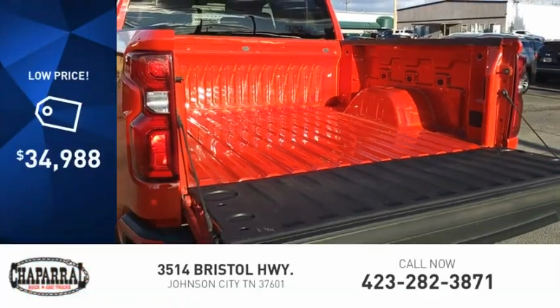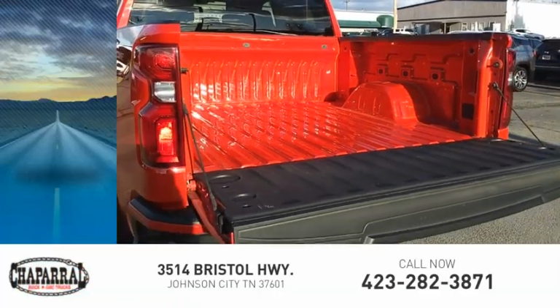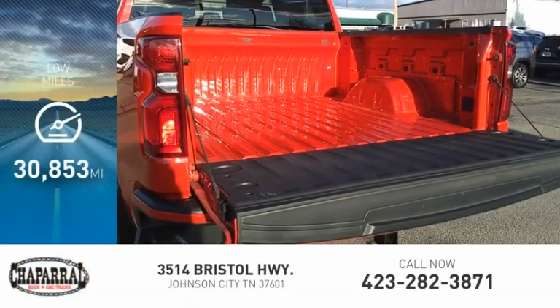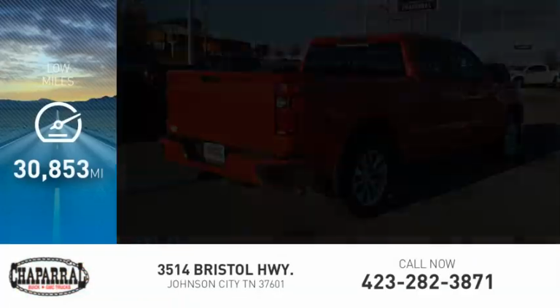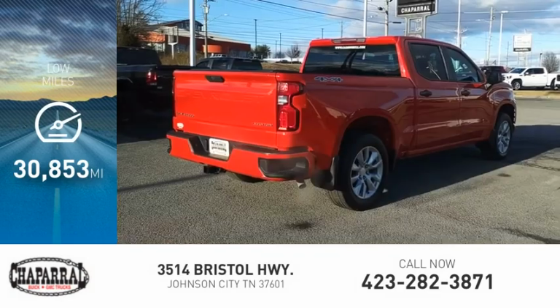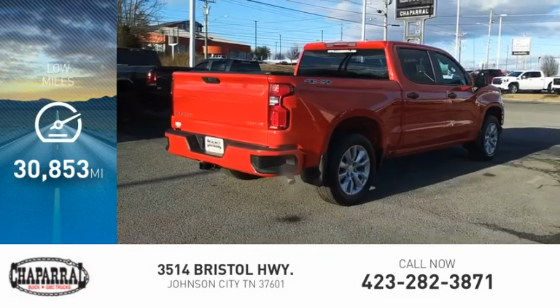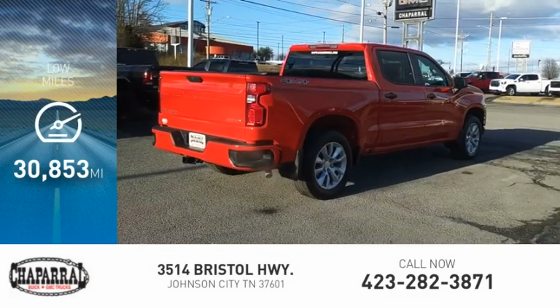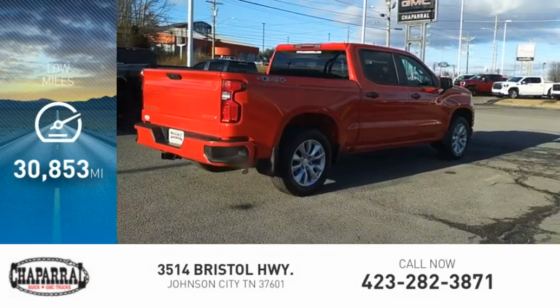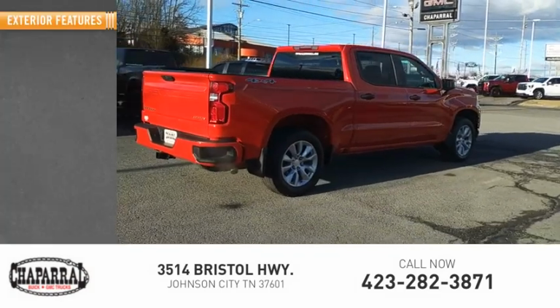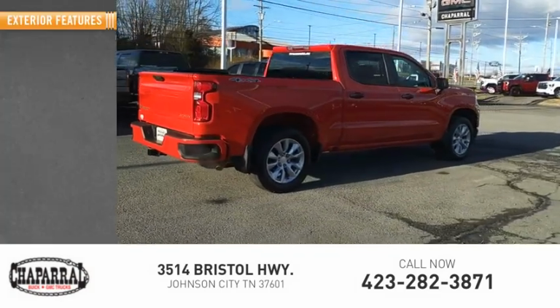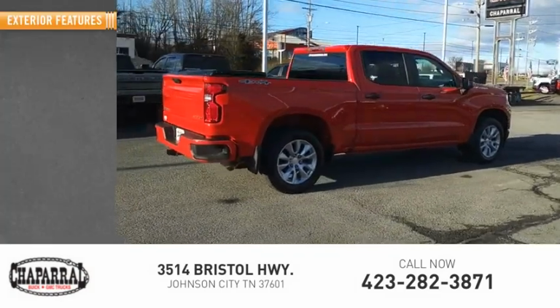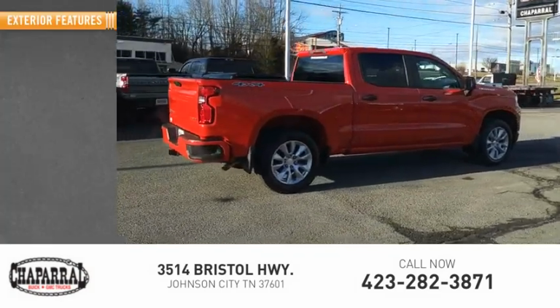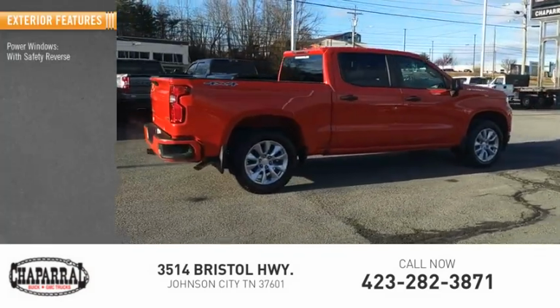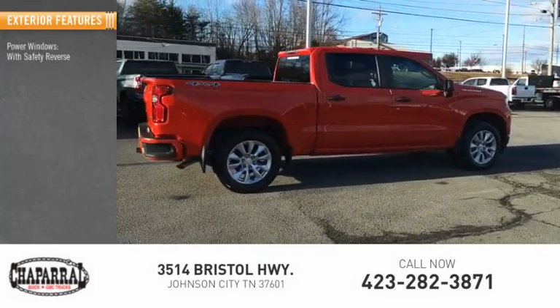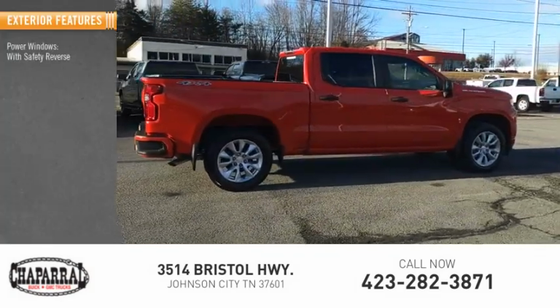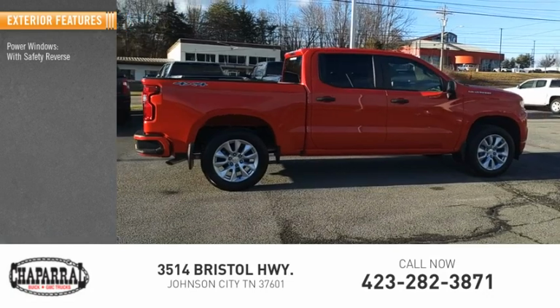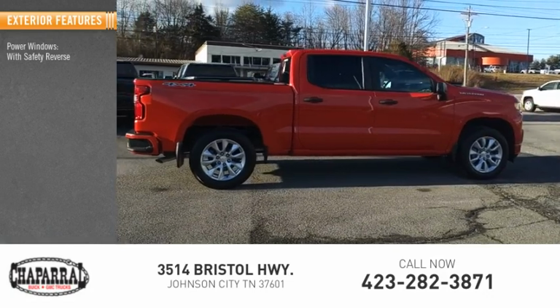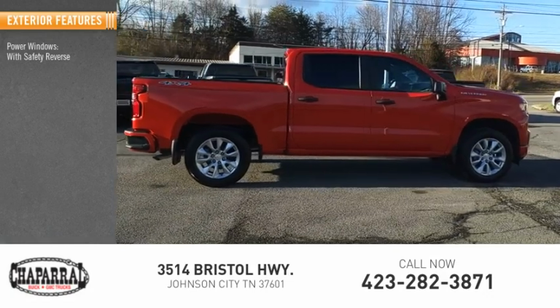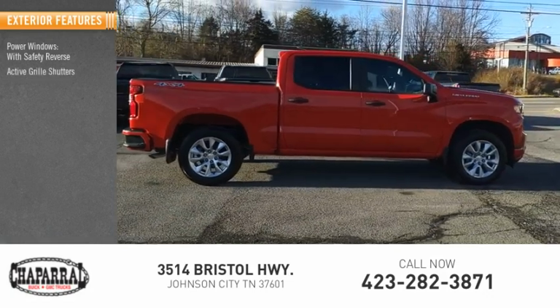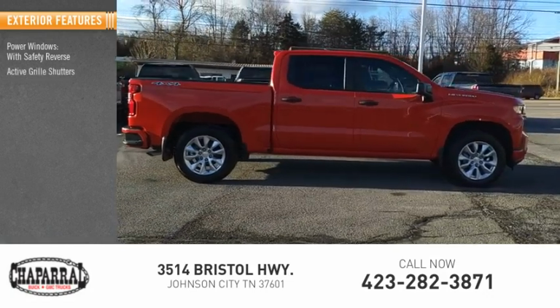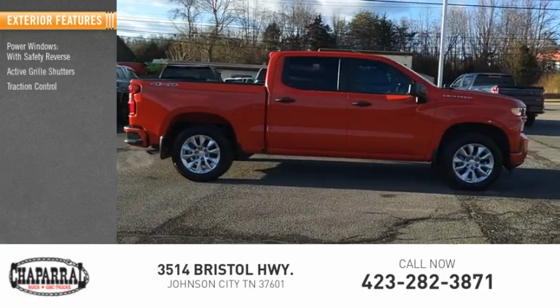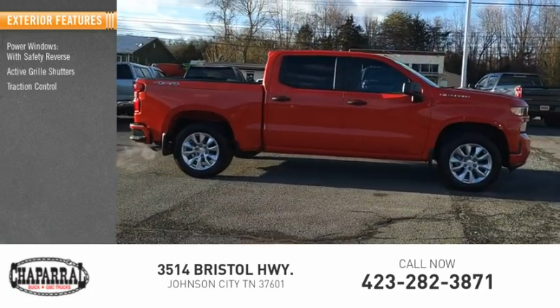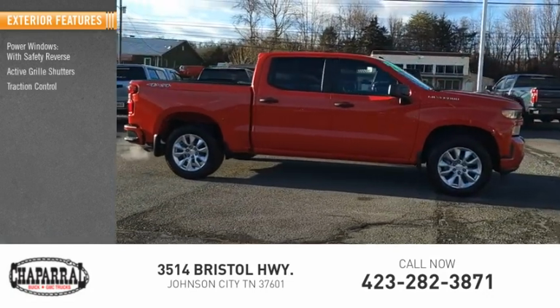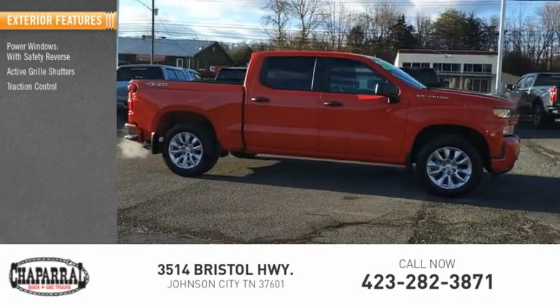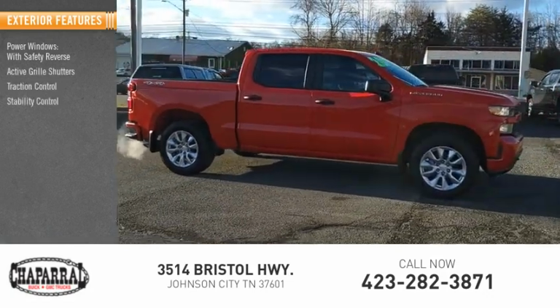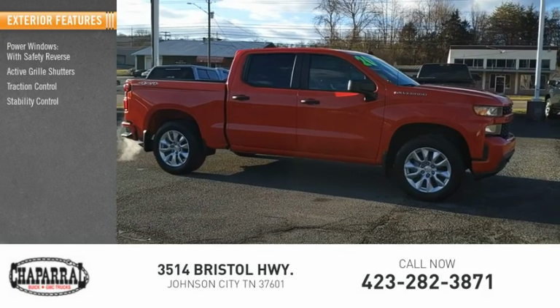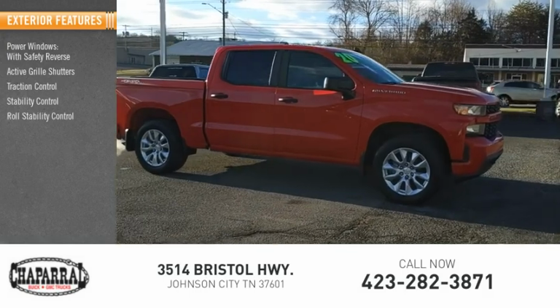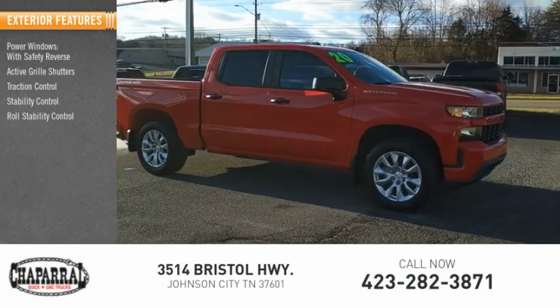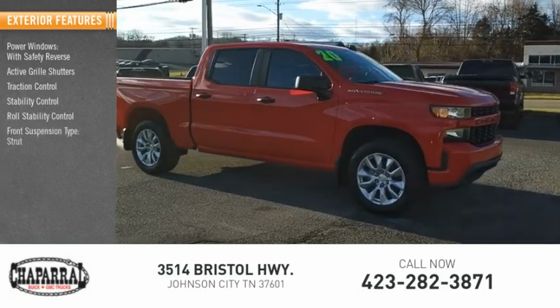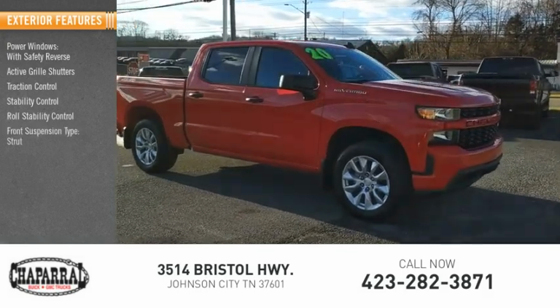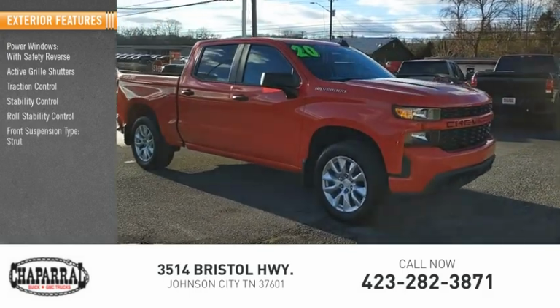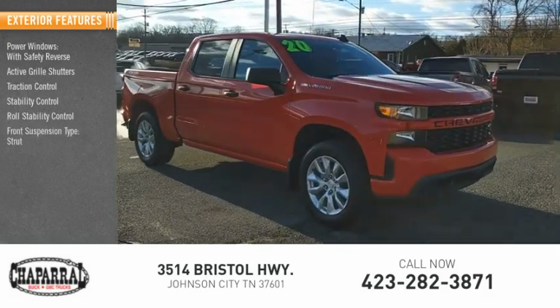This vehicle has less than 35,000 miles. Here are some of this vehicle's great options: power windows with safety reverse, active grille shutters, traction control, stability control, roll stability control, and front suspension type: strut.